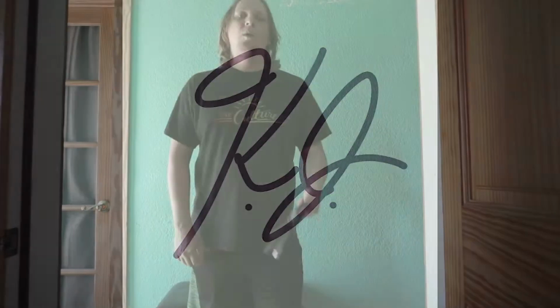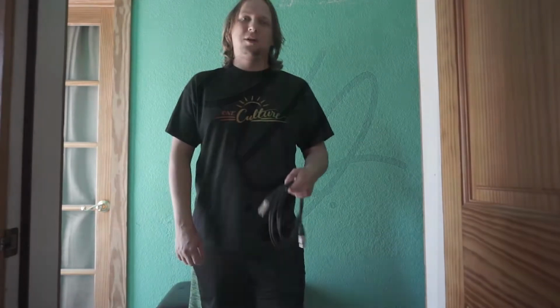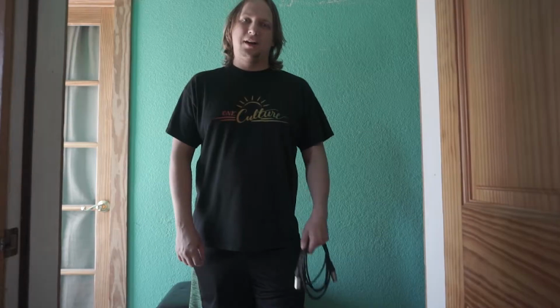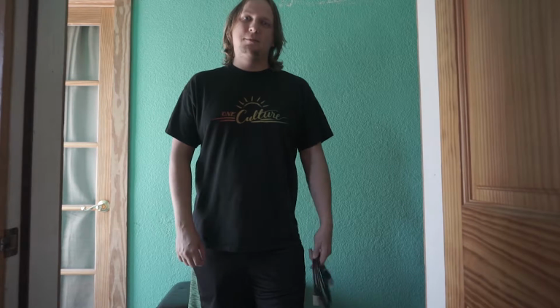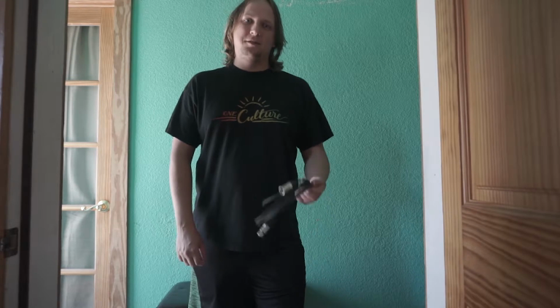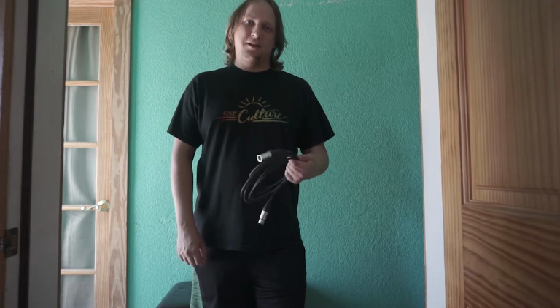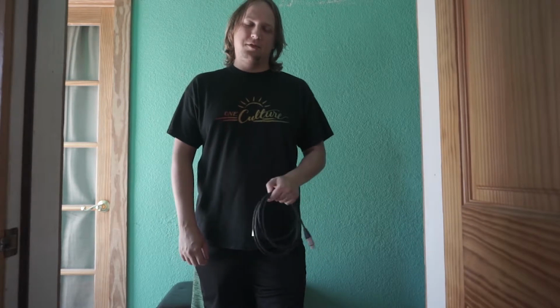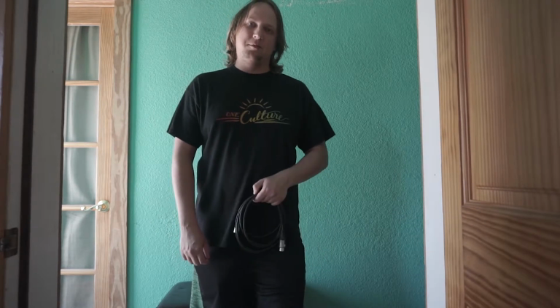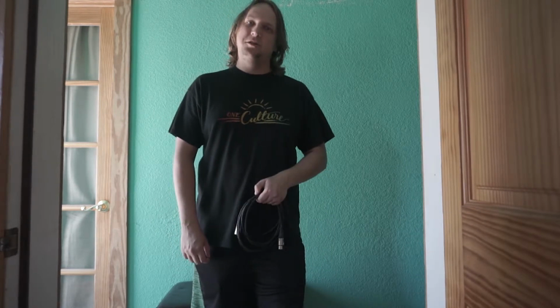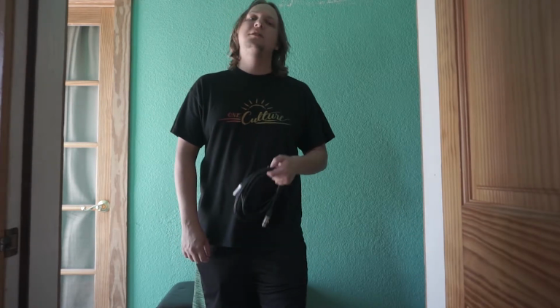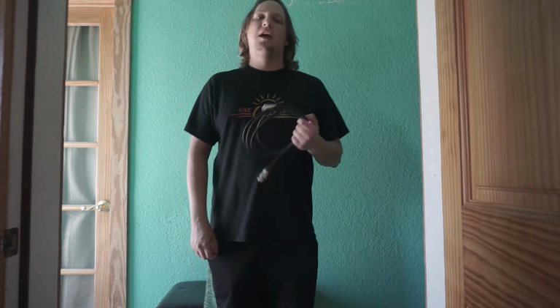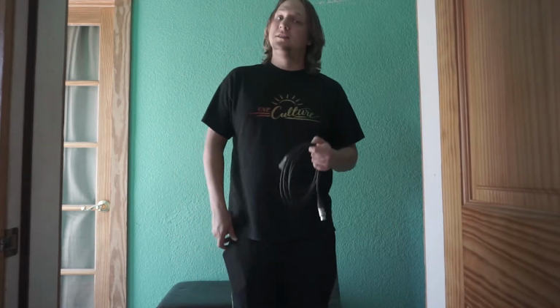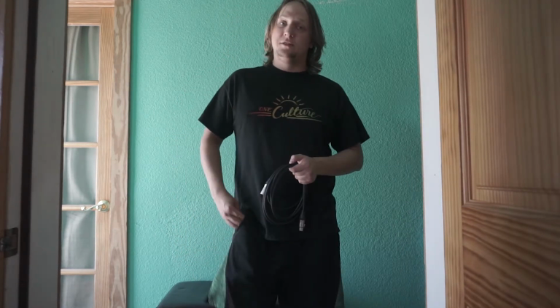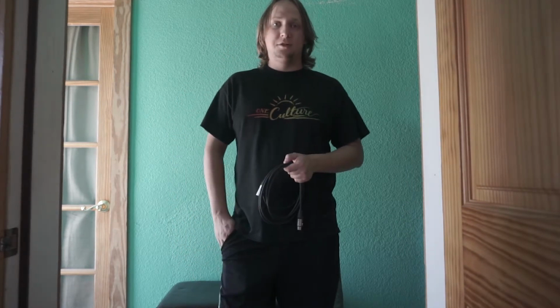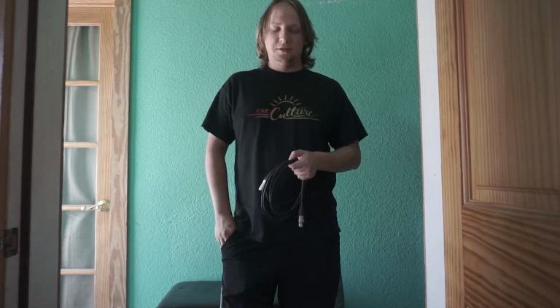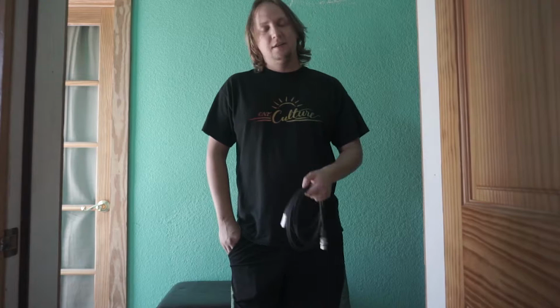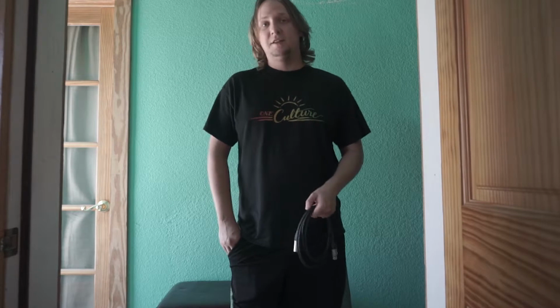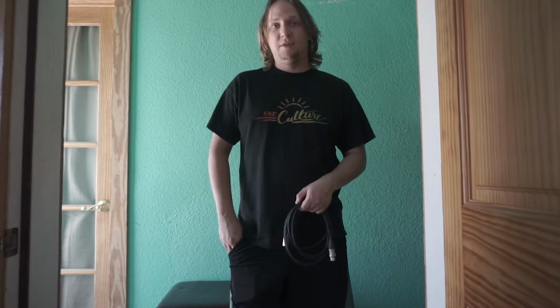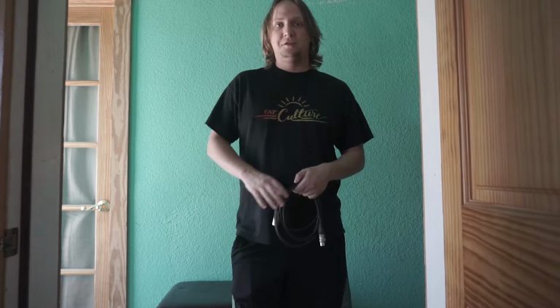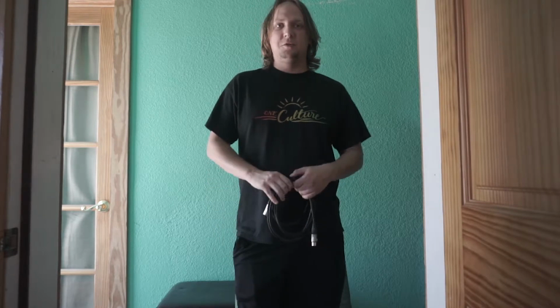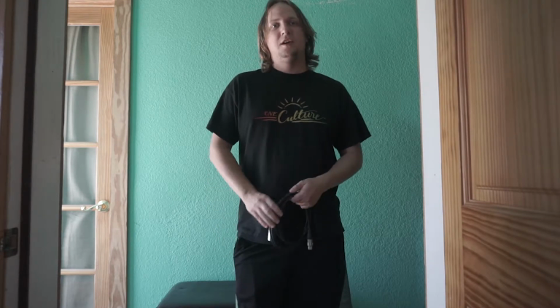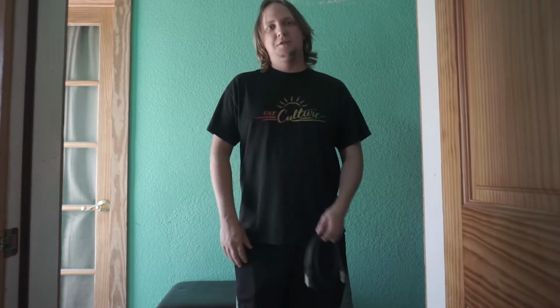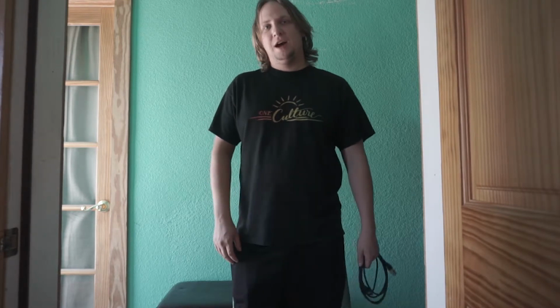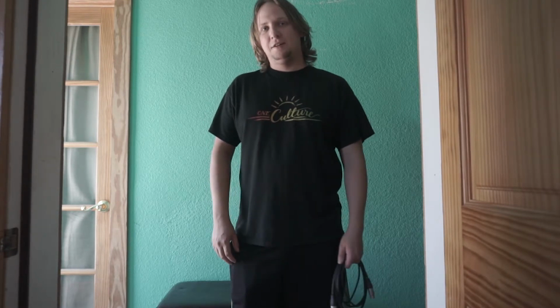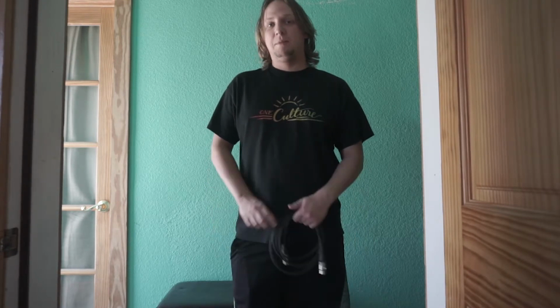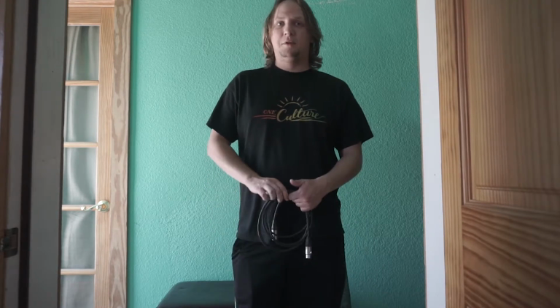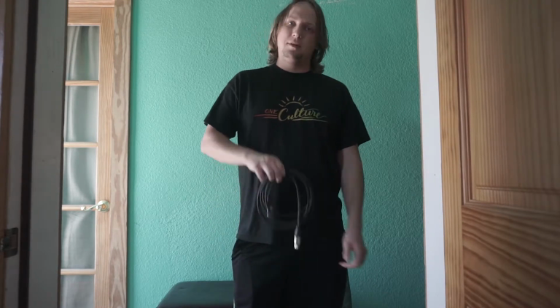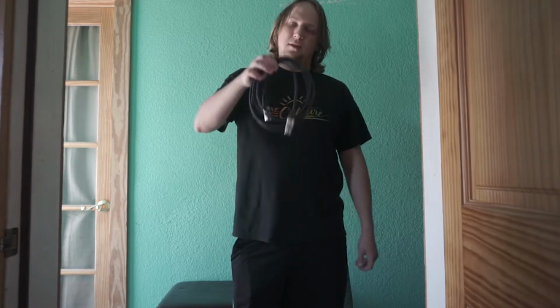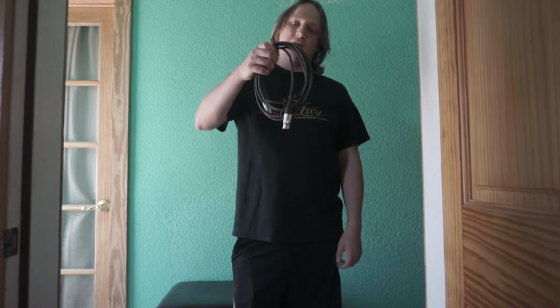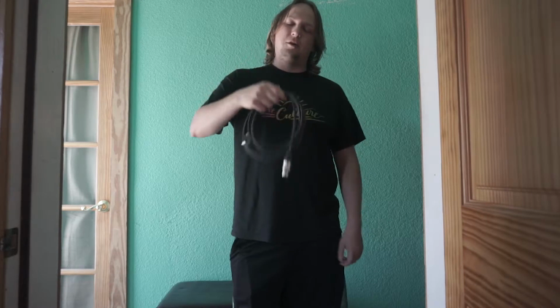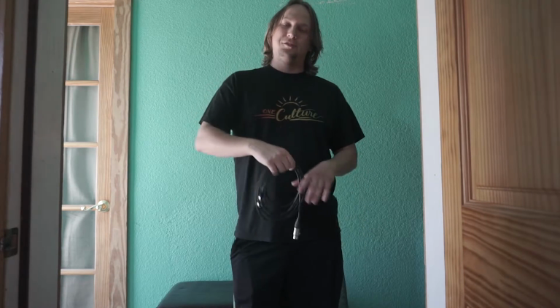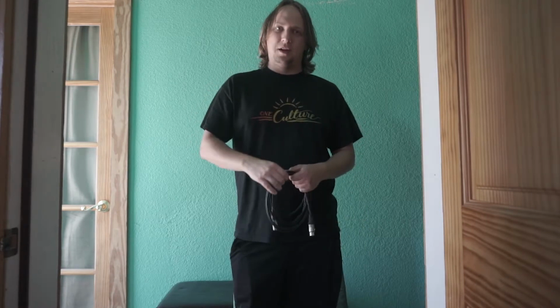What's going on guys? My name is Curt Jansen from 3rd Alley Productions and this is Tutorial Tuesday. Today is going to be very short and sweet. I'm going to show you guys how to properly wrap an XLR or an instrument cable.